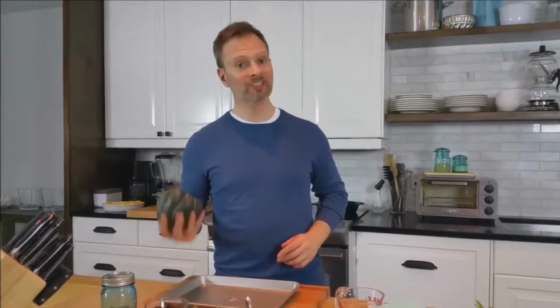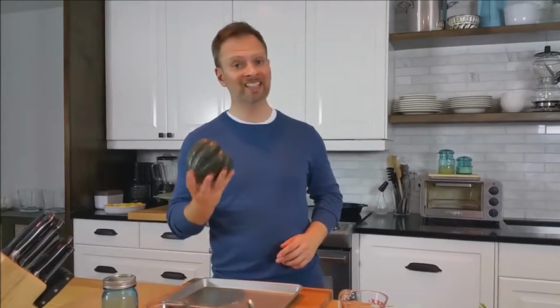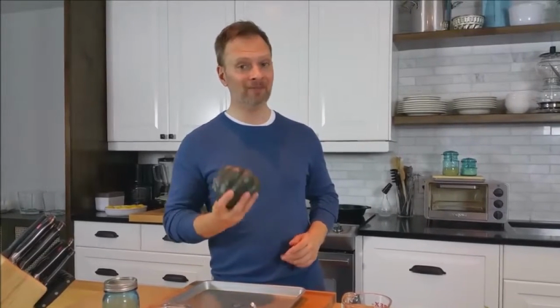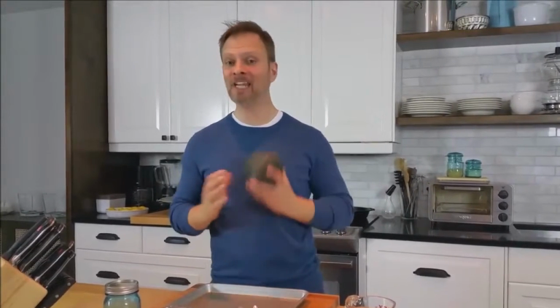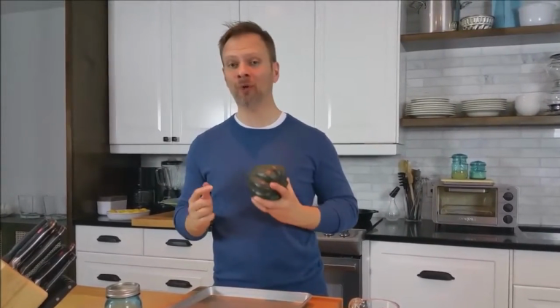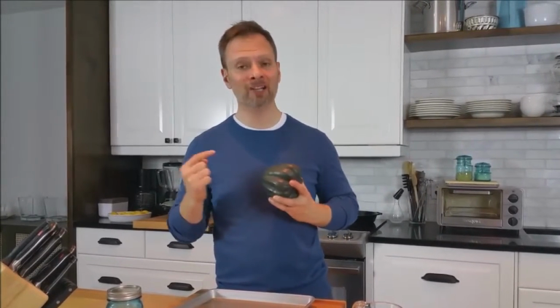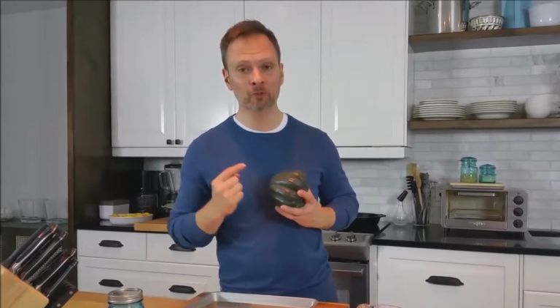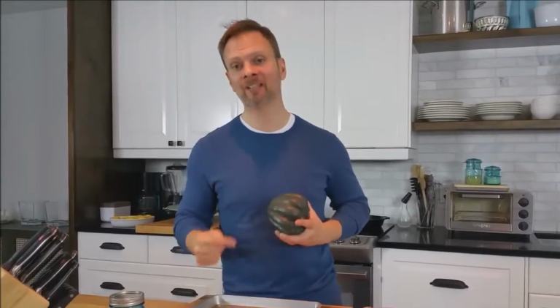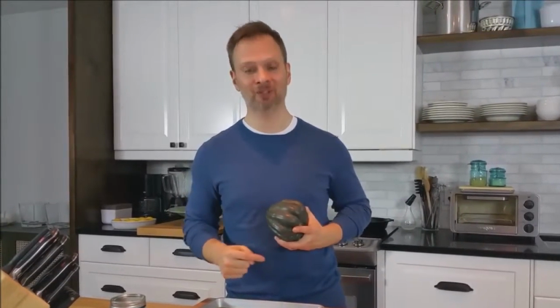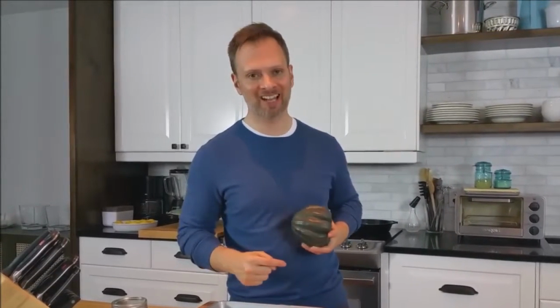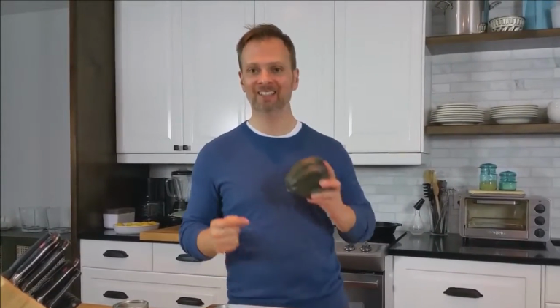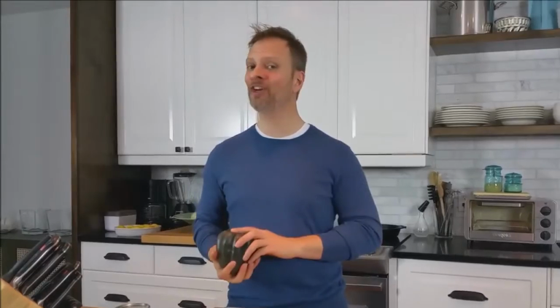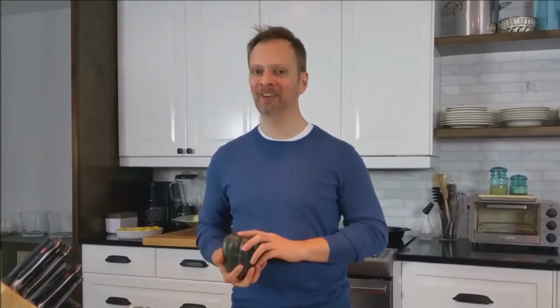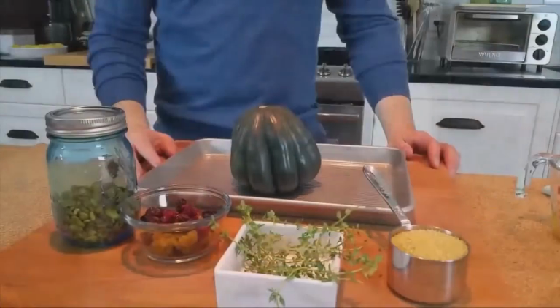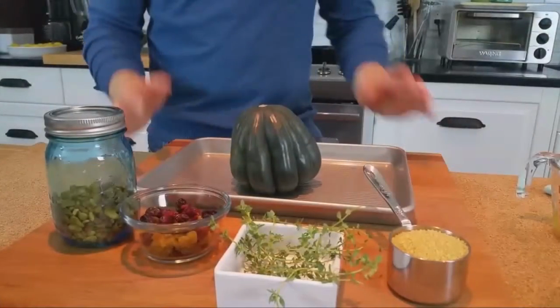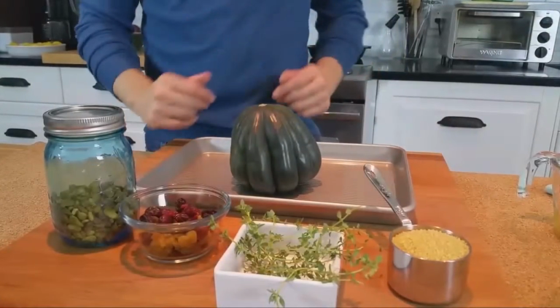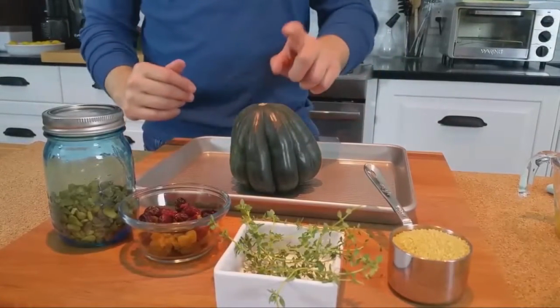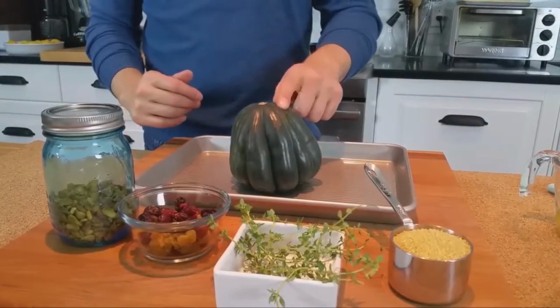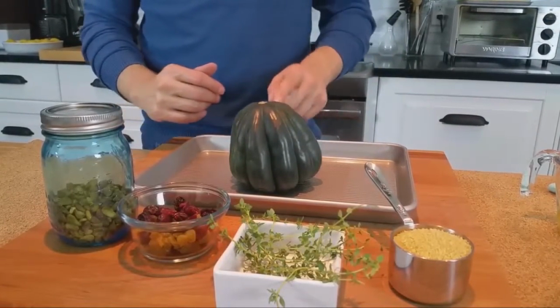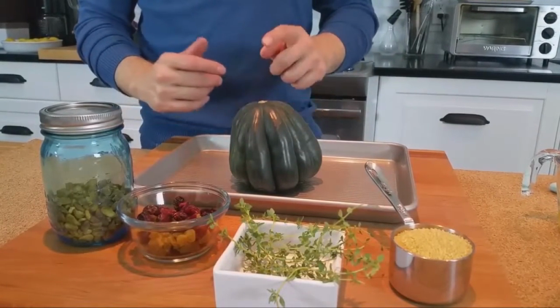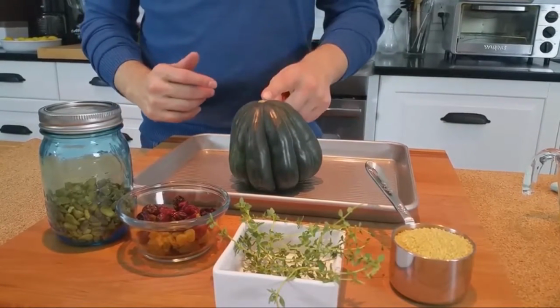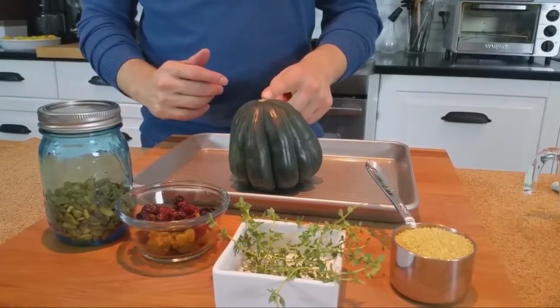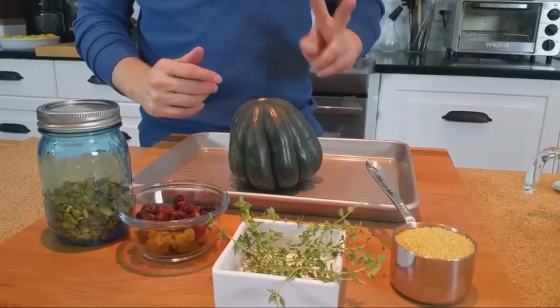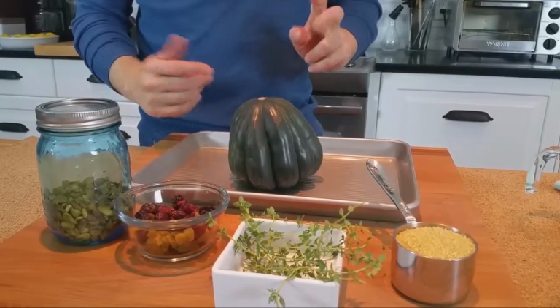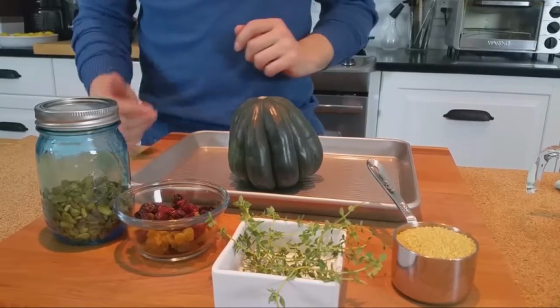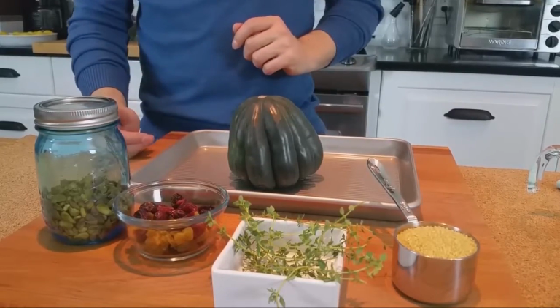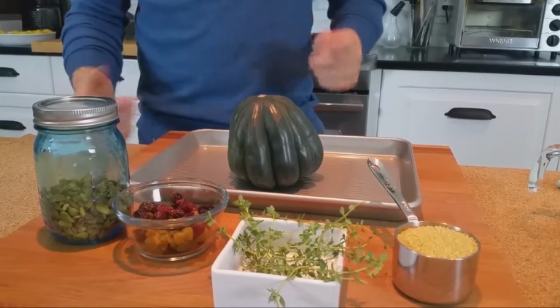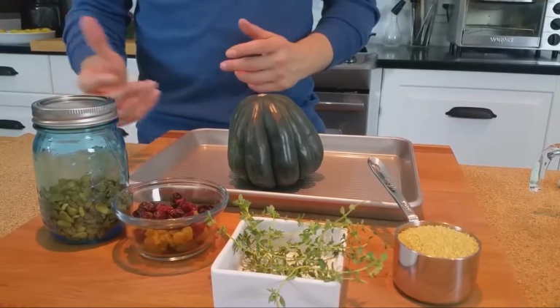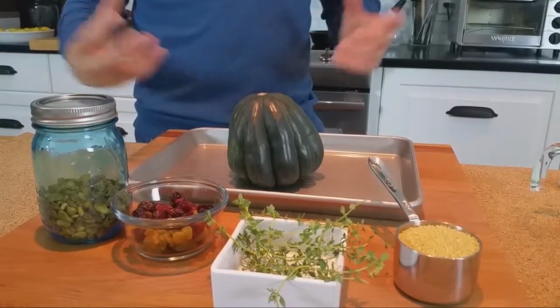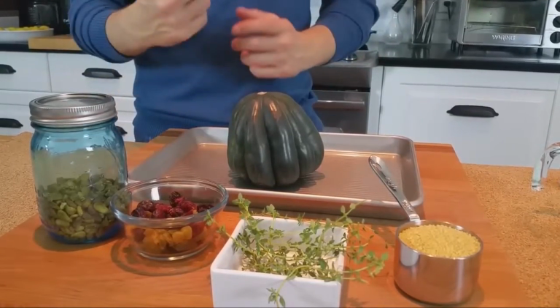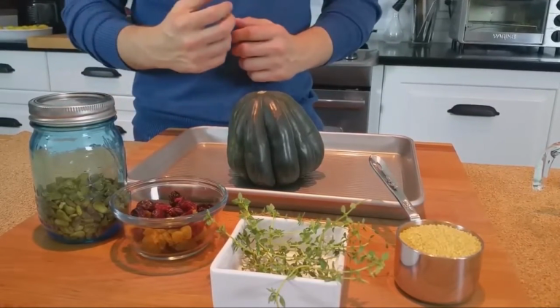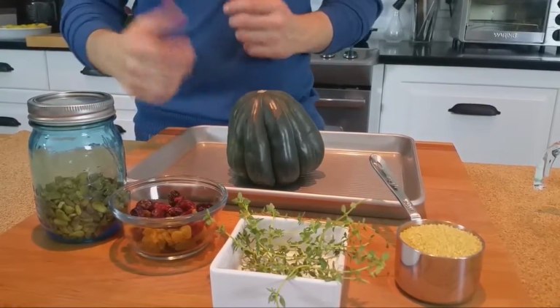Roasted and then stuffed, acorn squash becomes a great vegetable side. Let me show you how I do it. We'll start off by roasting our acorn squash. One squash is good for two people, and then when we bring it out we're going to stuff it with something delicious.